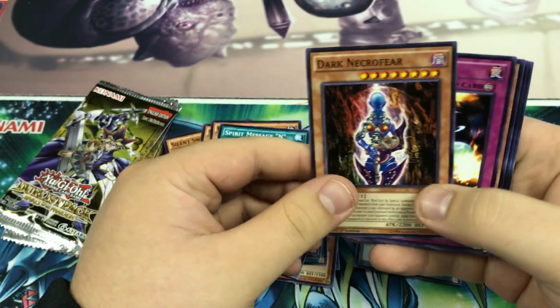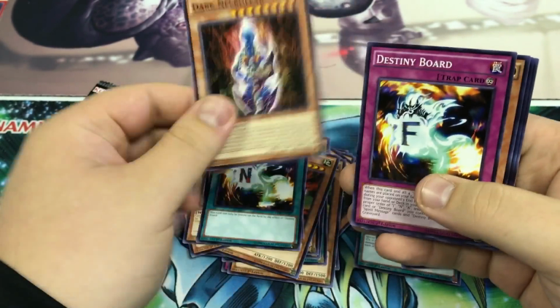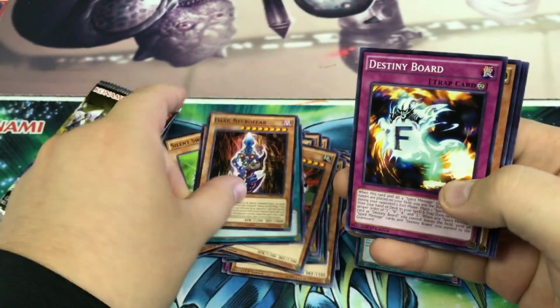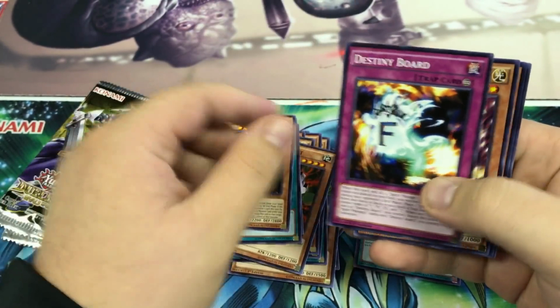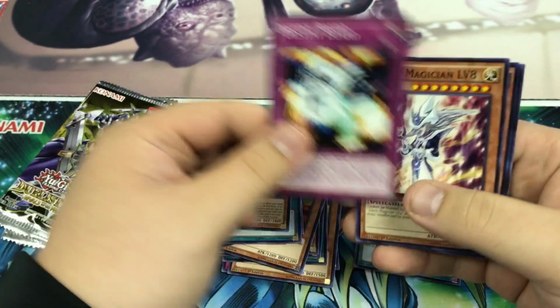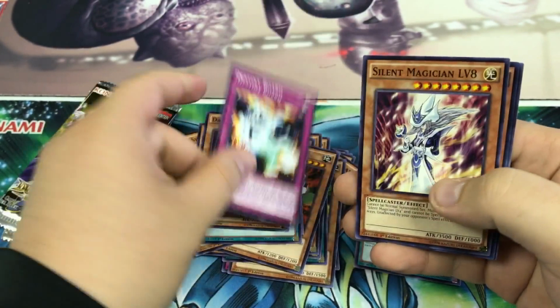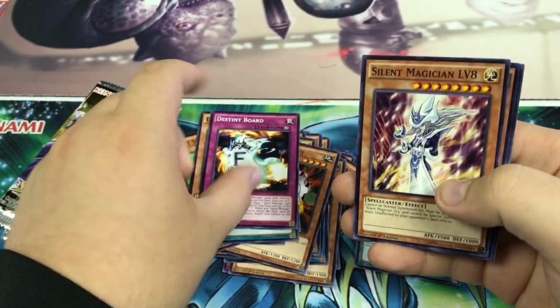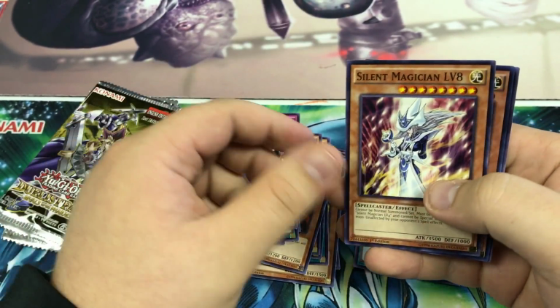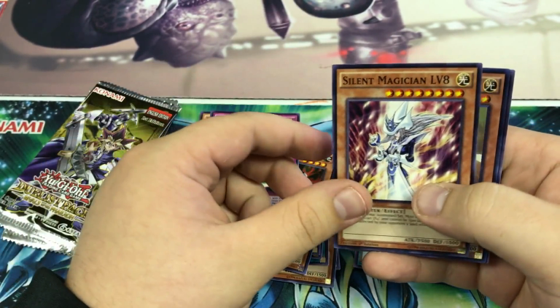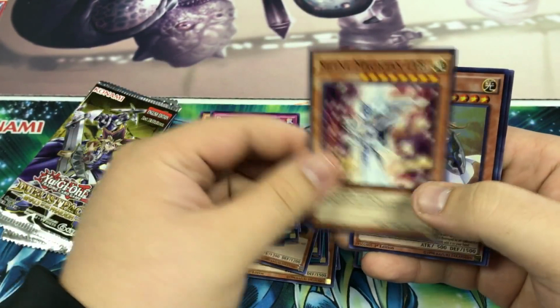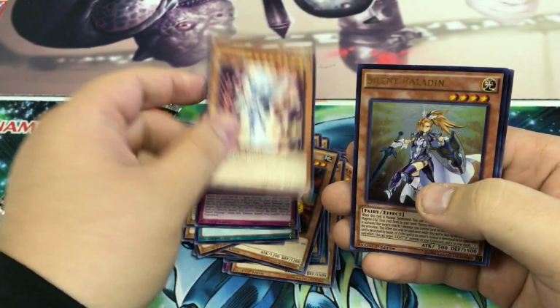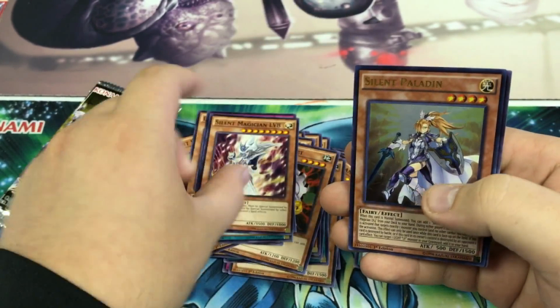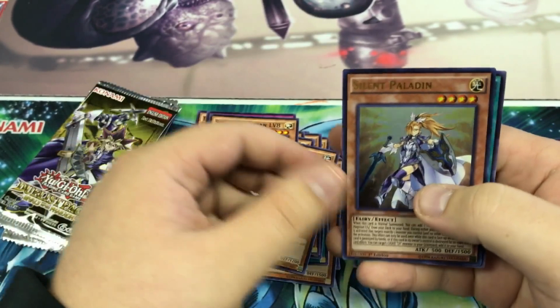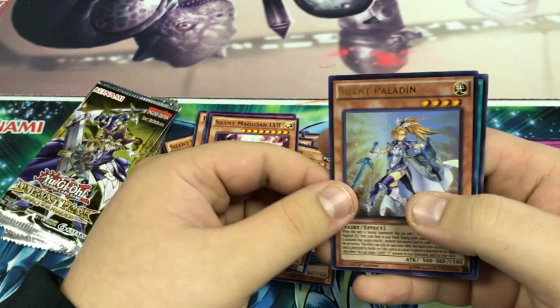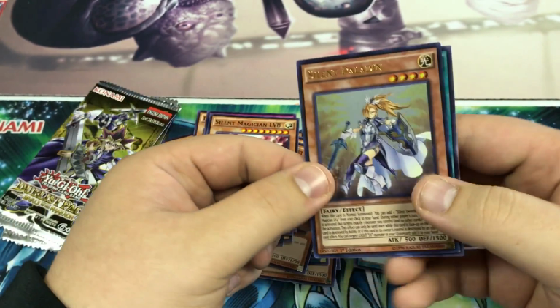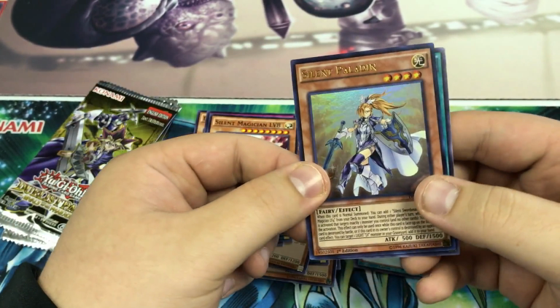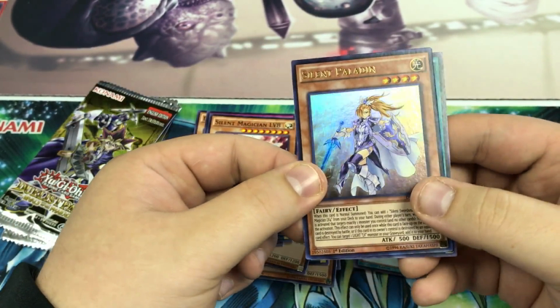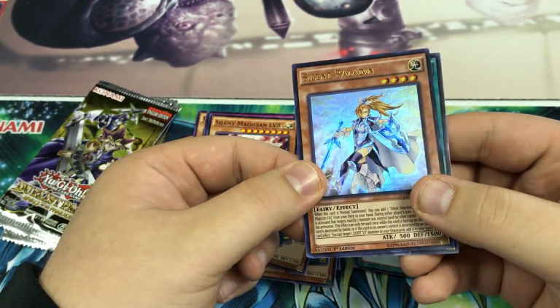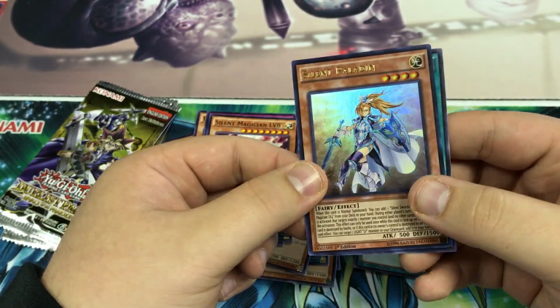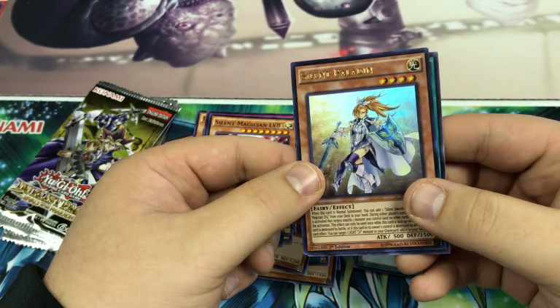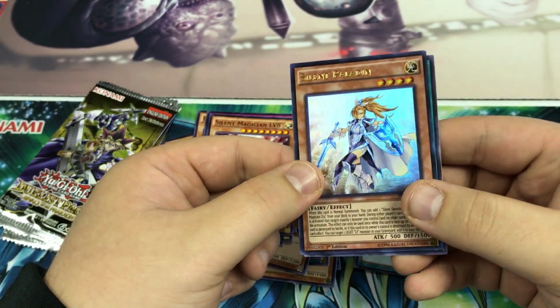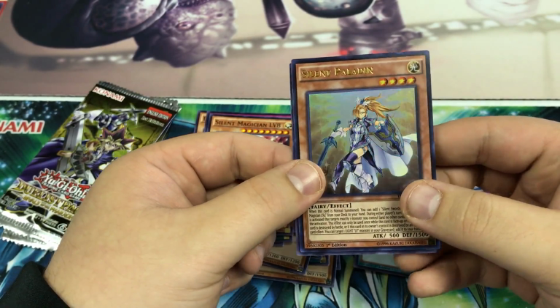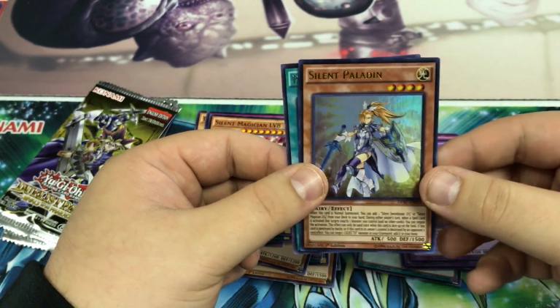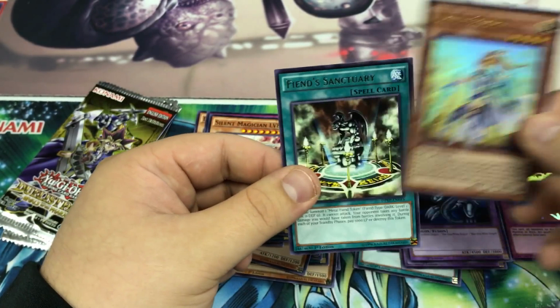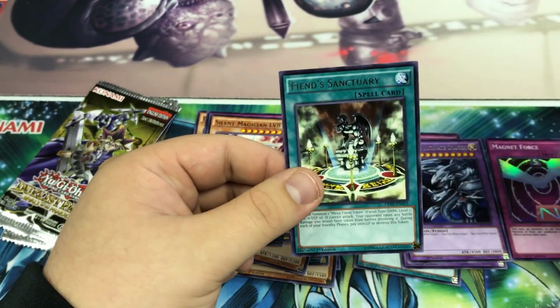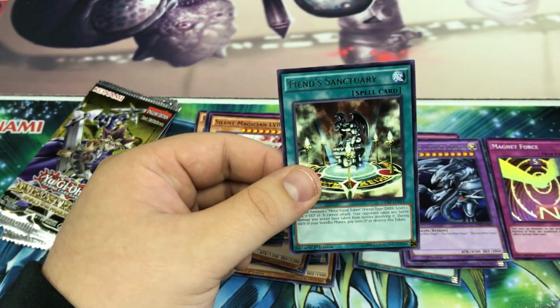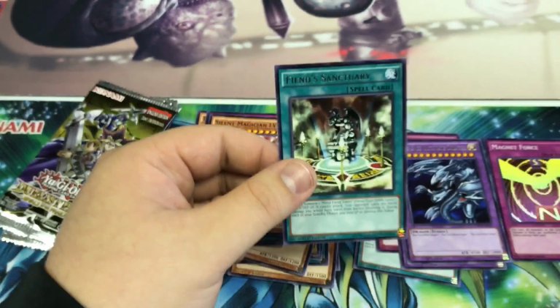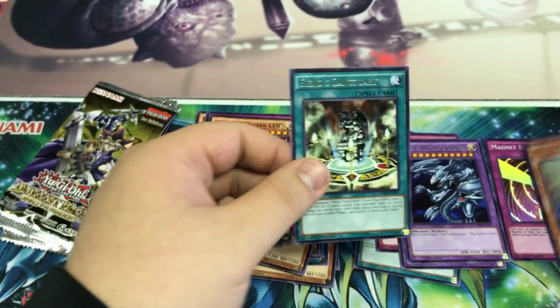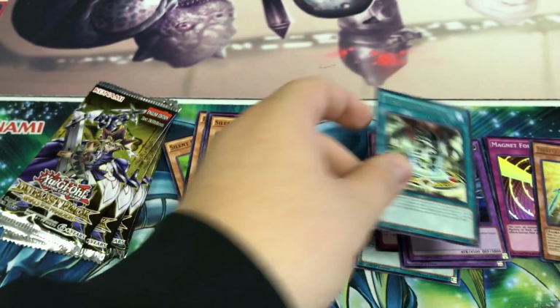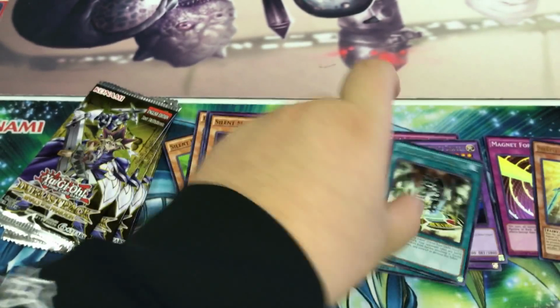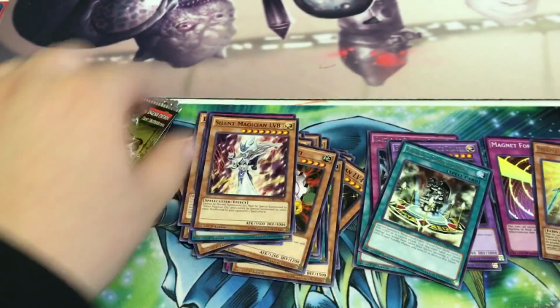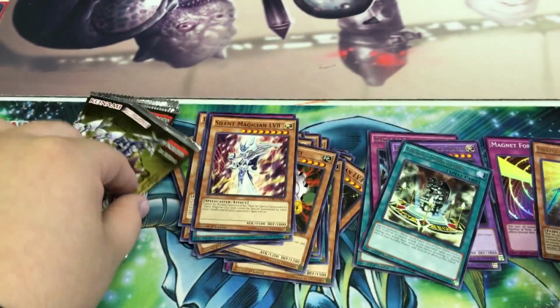Sixth pack: Dark Necrofear, Destiny Dwarf, Silent Magician Level 8, we have a Silent Paladin — that's an Ultra Rare, very nice — and another Fiend Sanctuary.